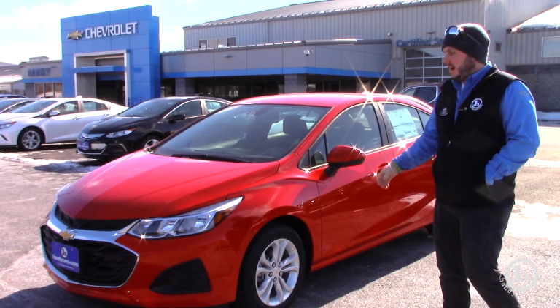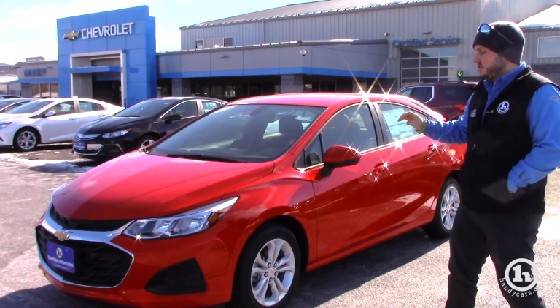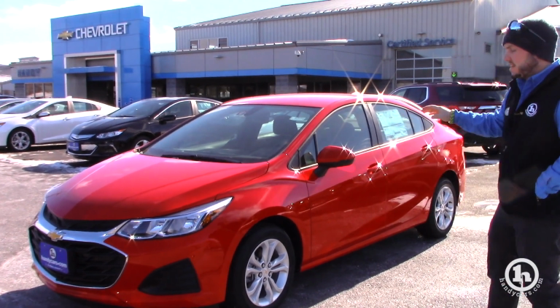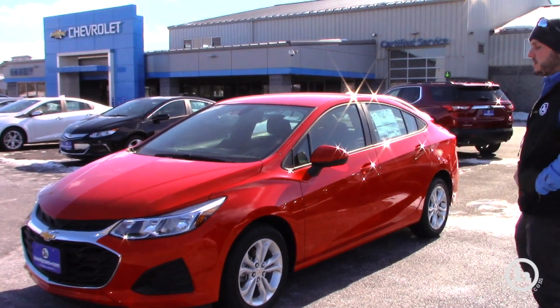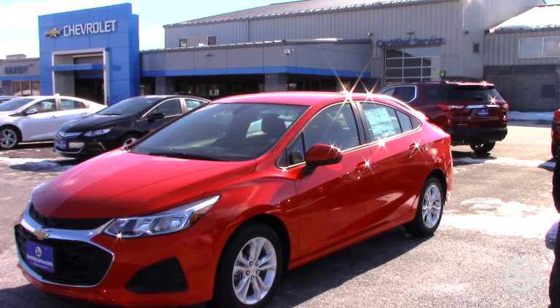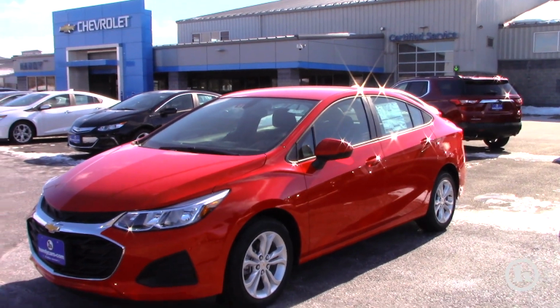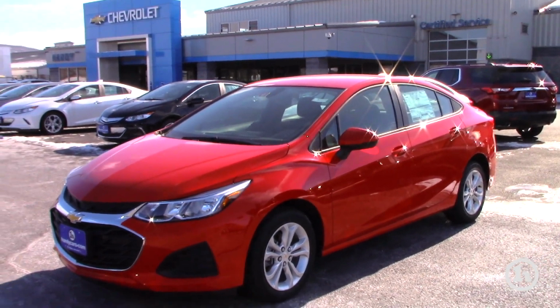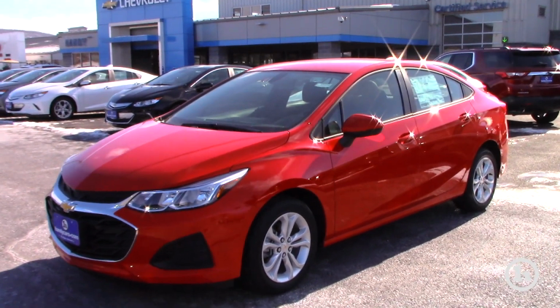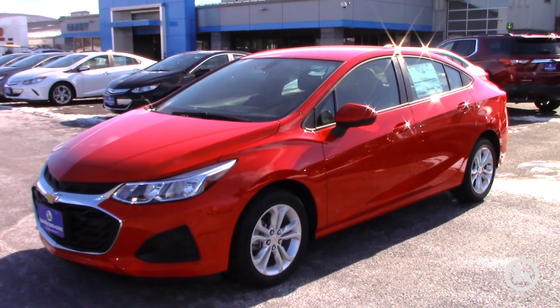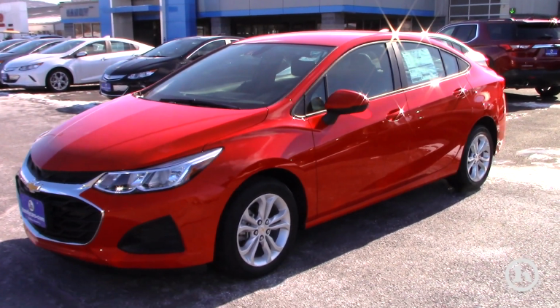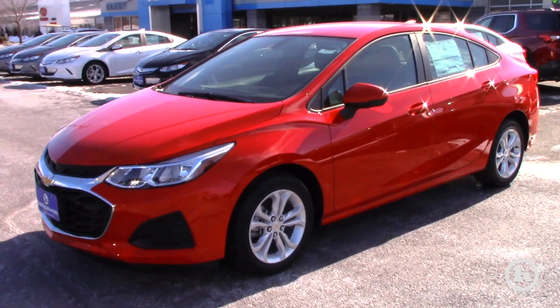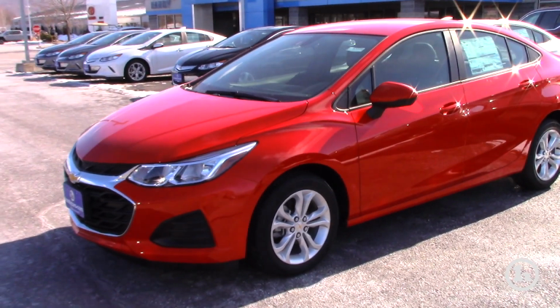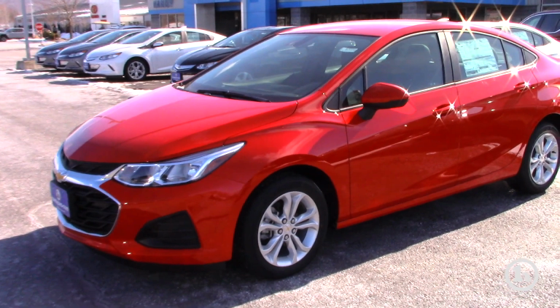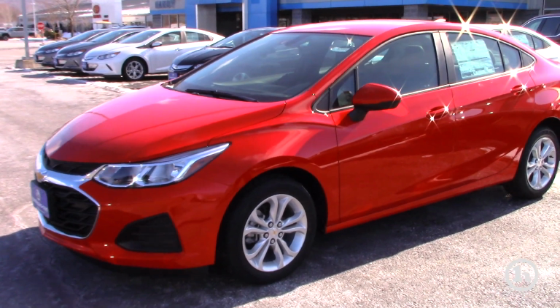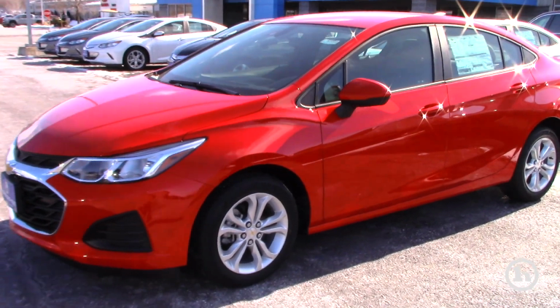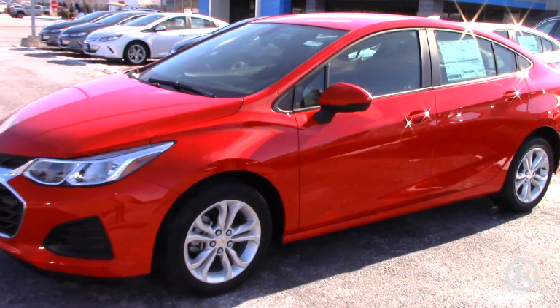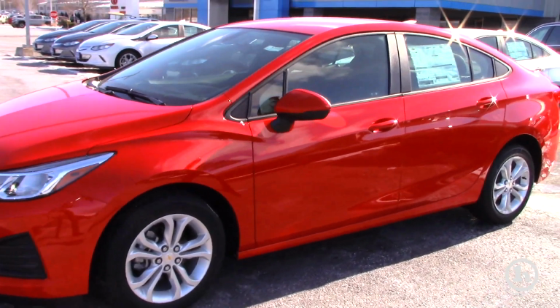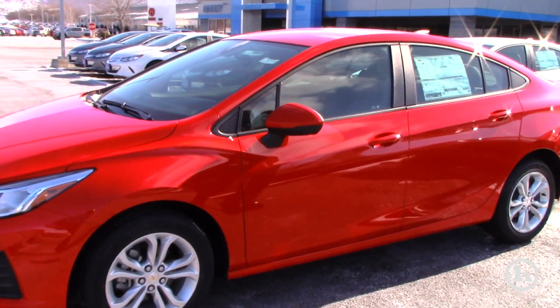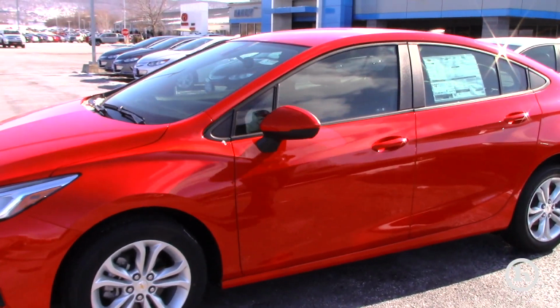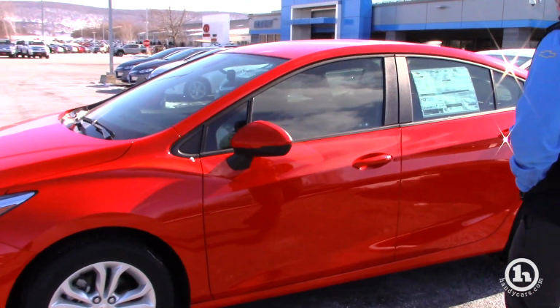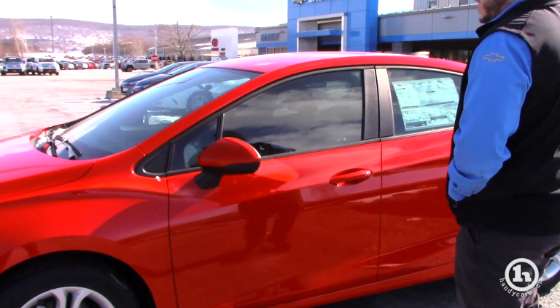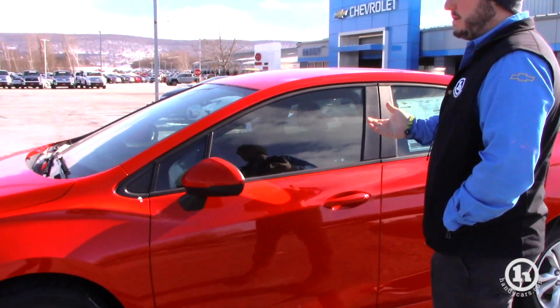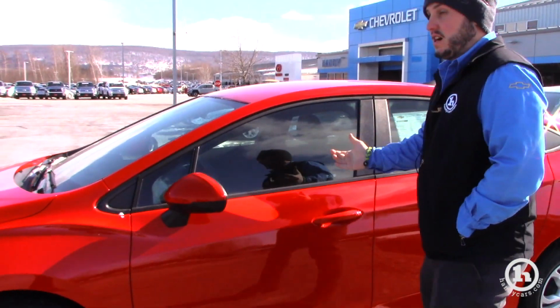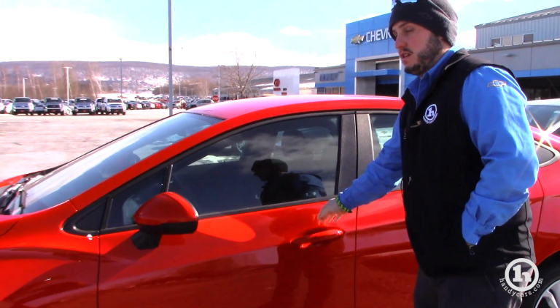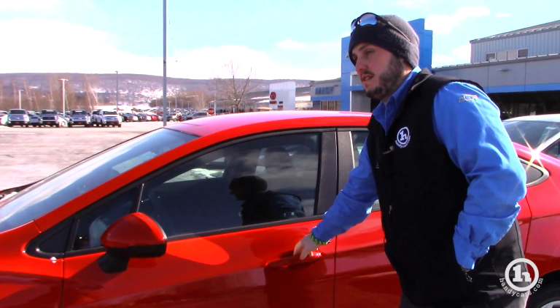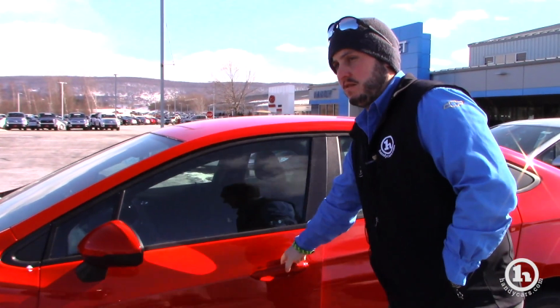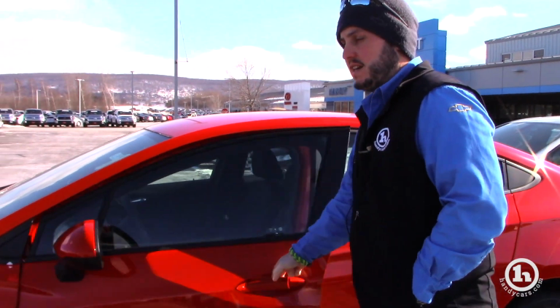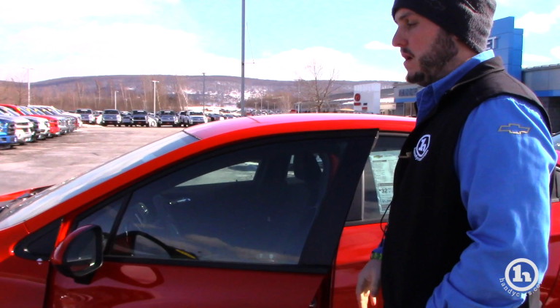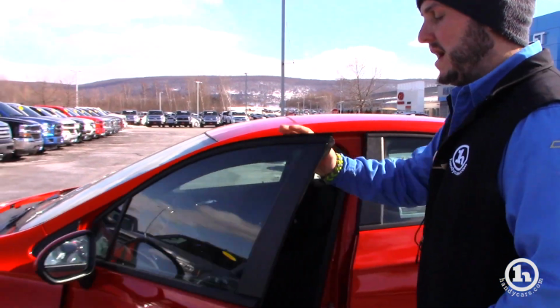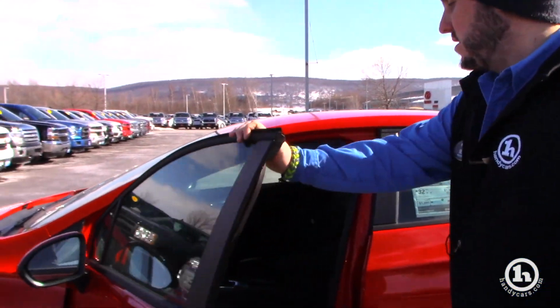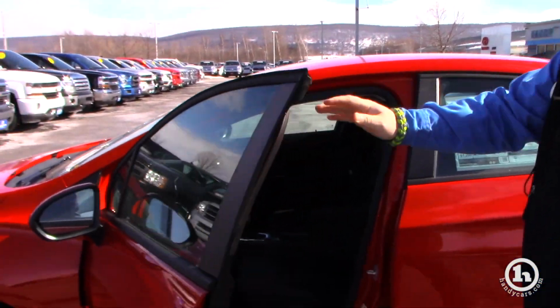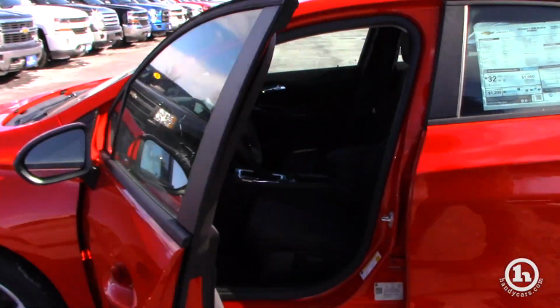It's the 2019 Cruze LS in red hot. It does come with the alloy wheels. It also comes with keyless entry and remote start, which is nice — that was an added package that we put on for you.